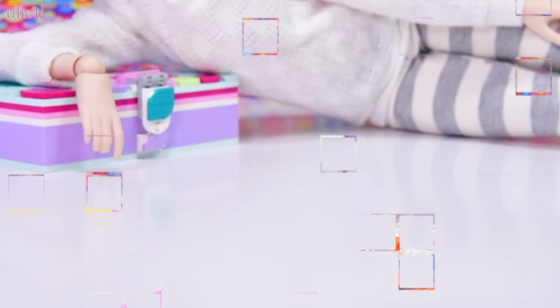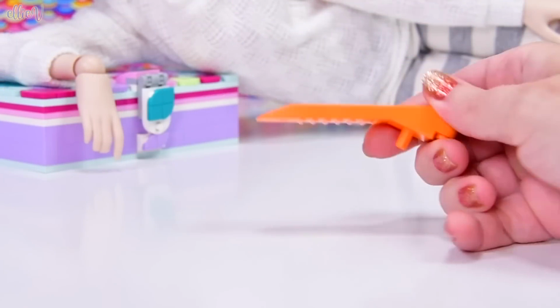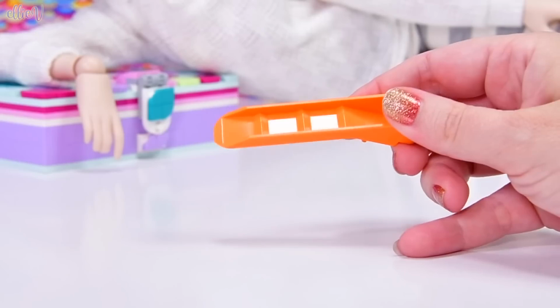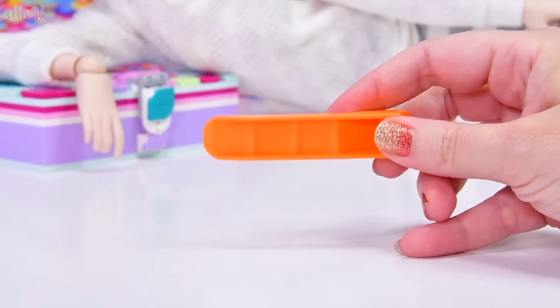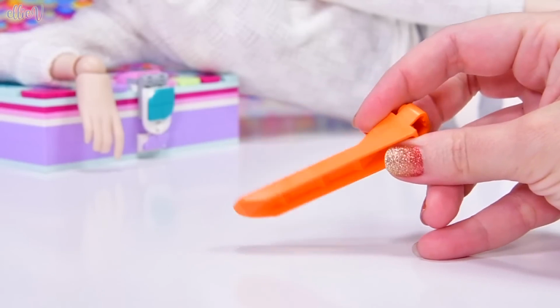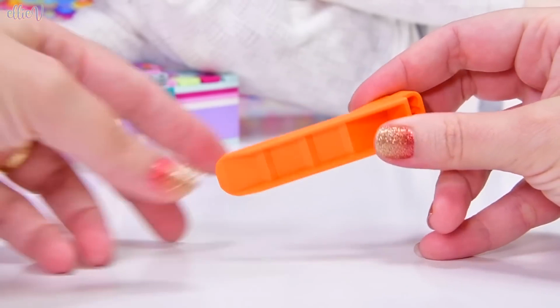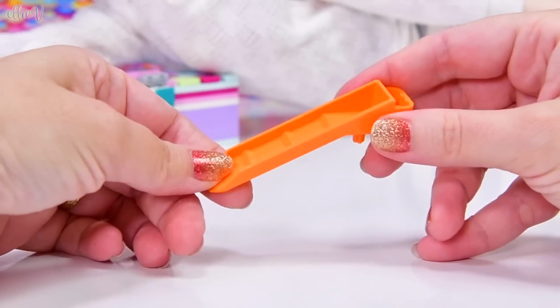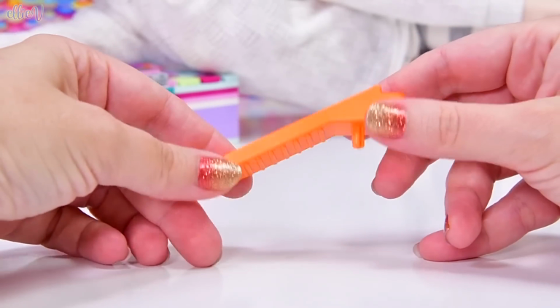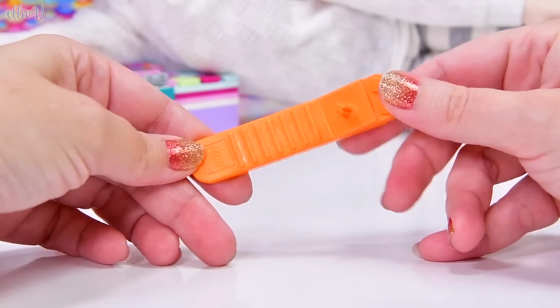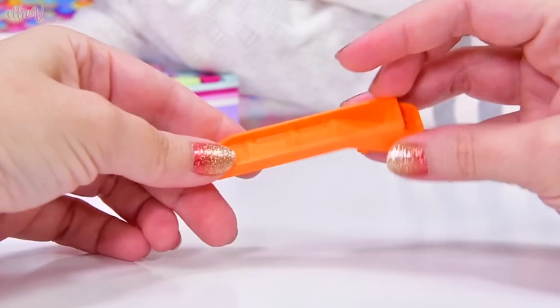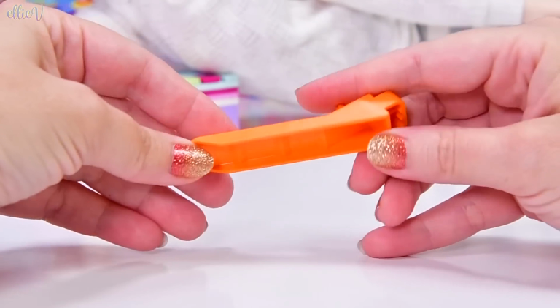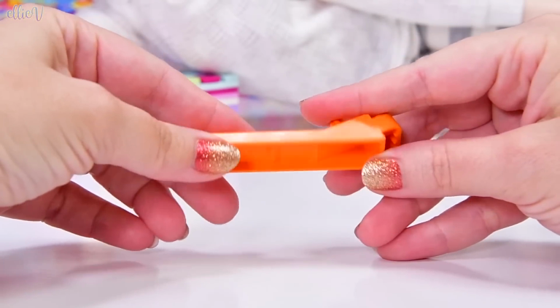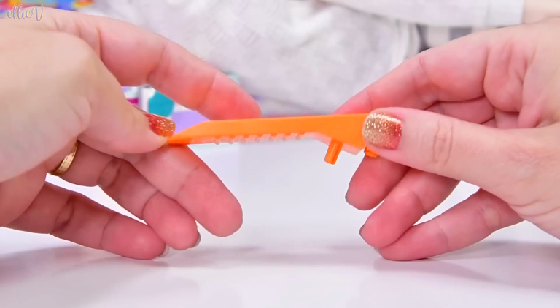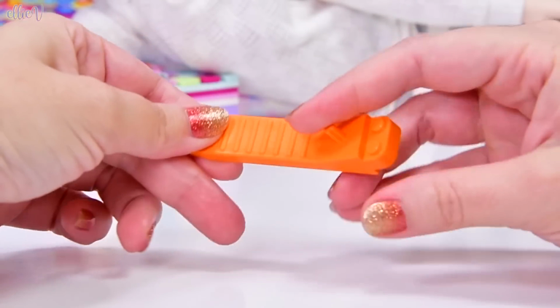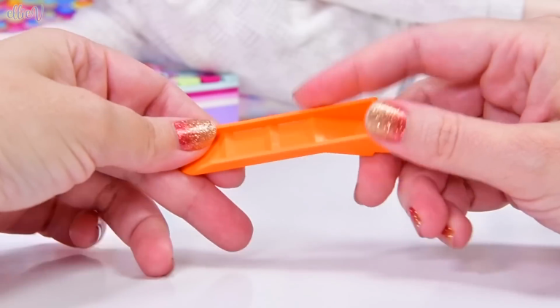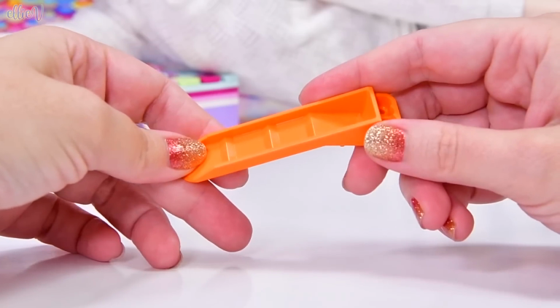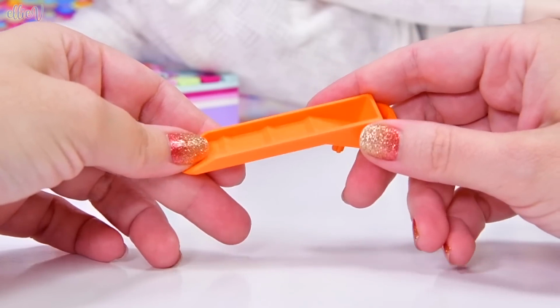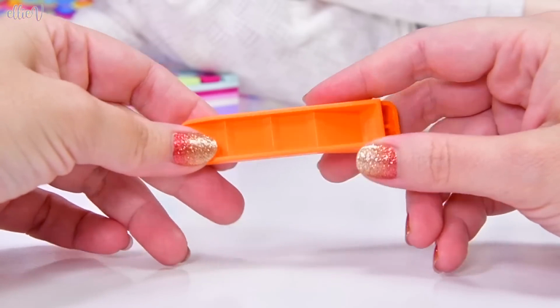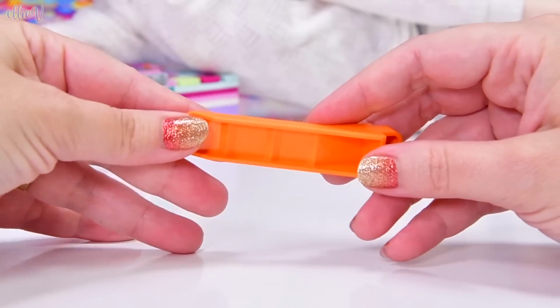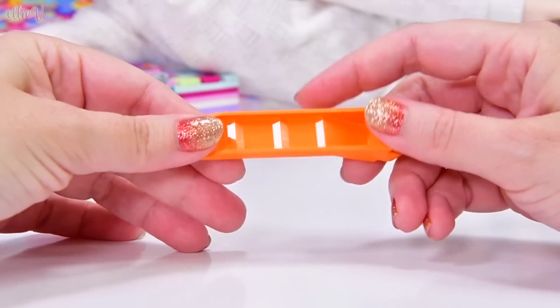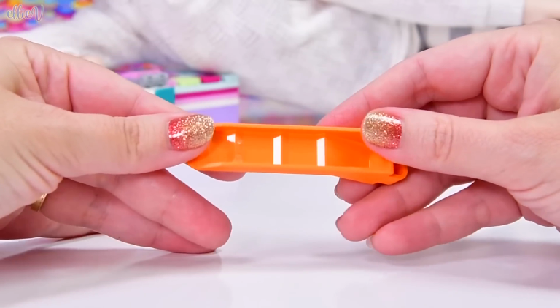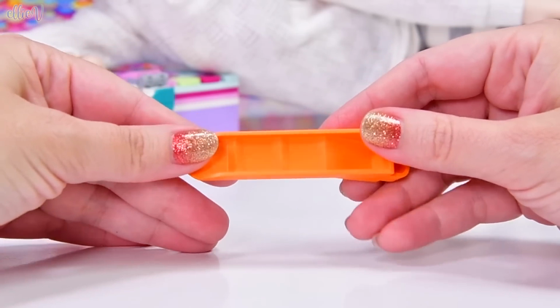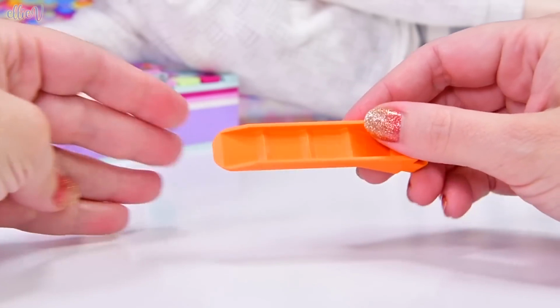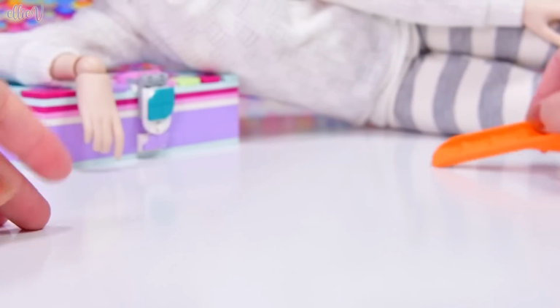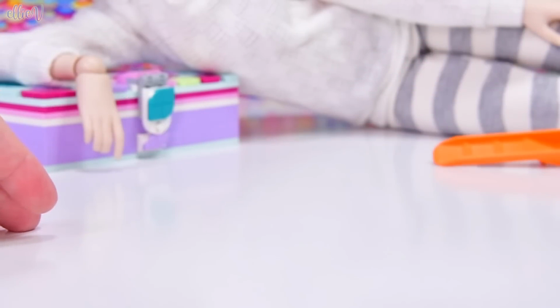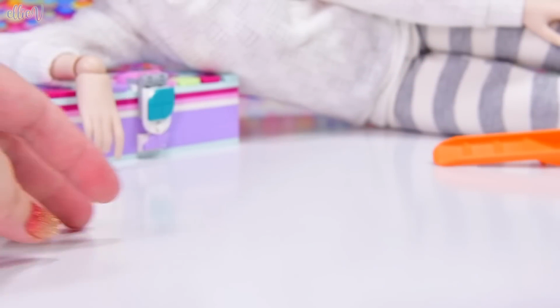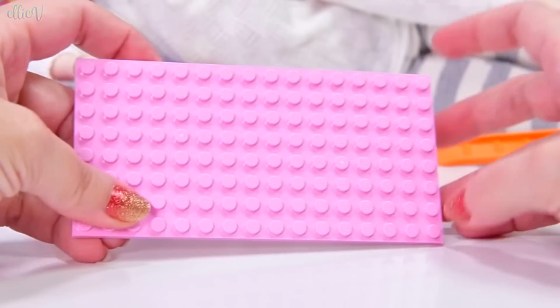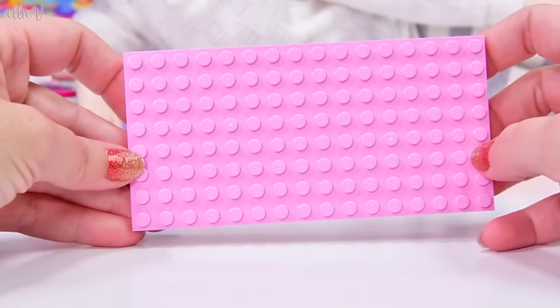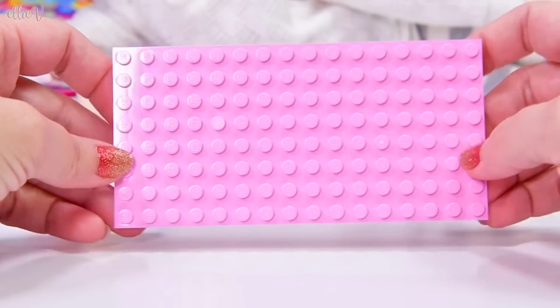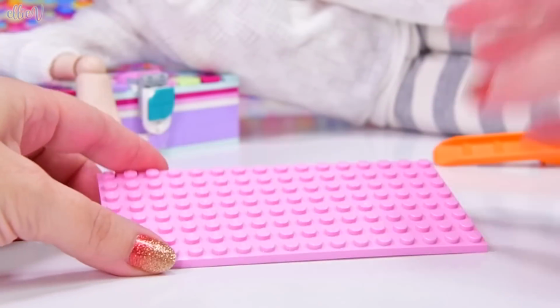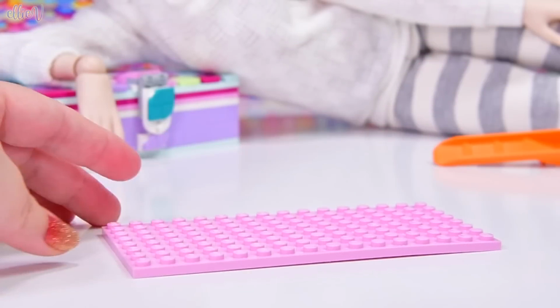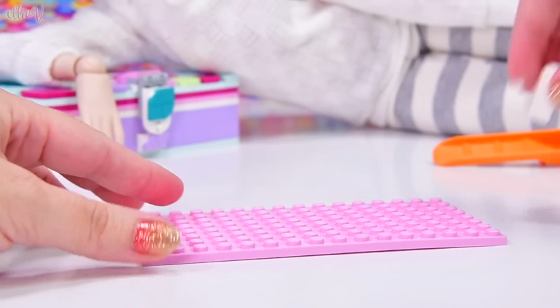But first up we've got to build the actual caddy. This set comes with a brick remover, which is very important because the earlier ones didn't. And if you're actually going to be changing your design around, a brick remover is really, really important. So I'm really pleased that they're included in the set now.